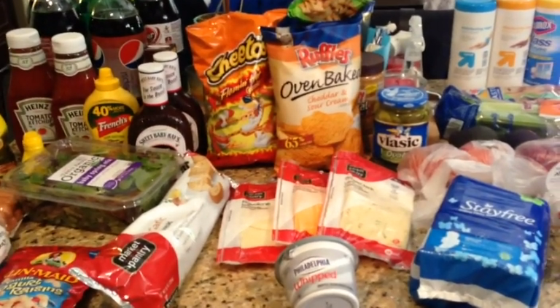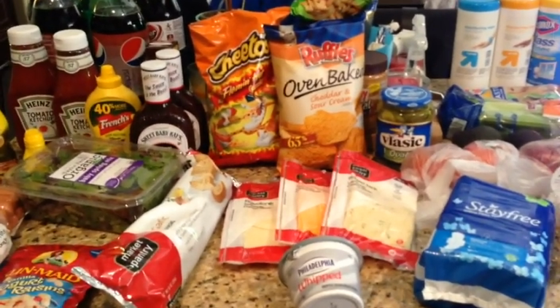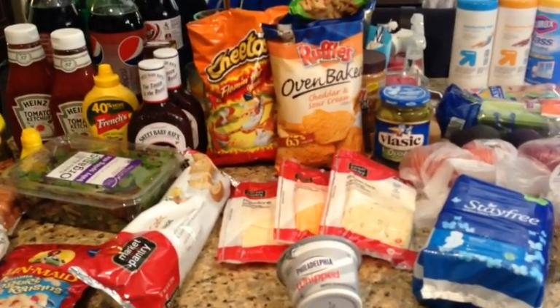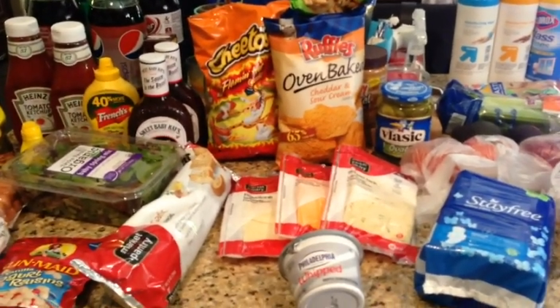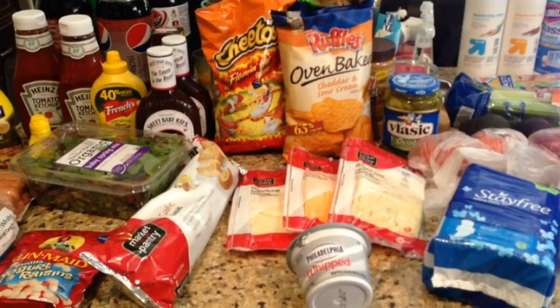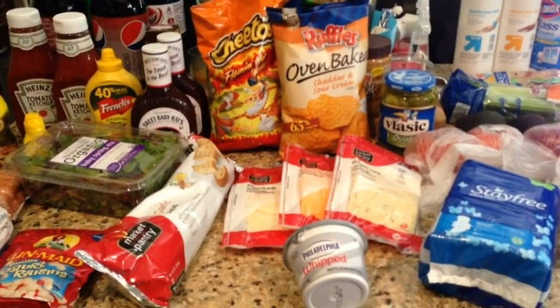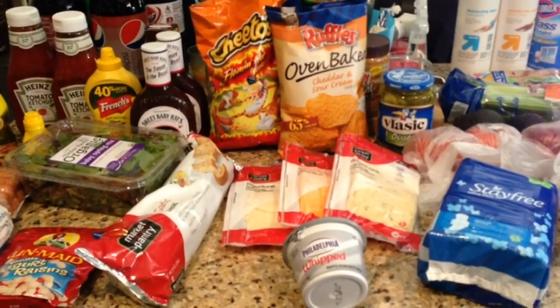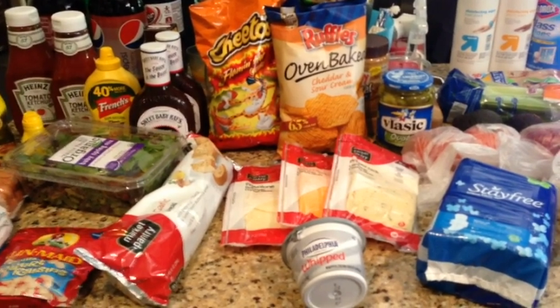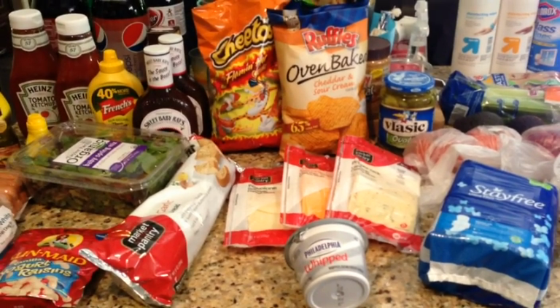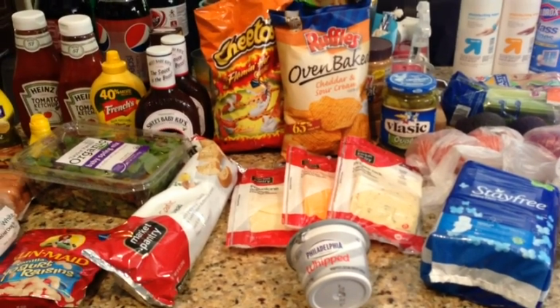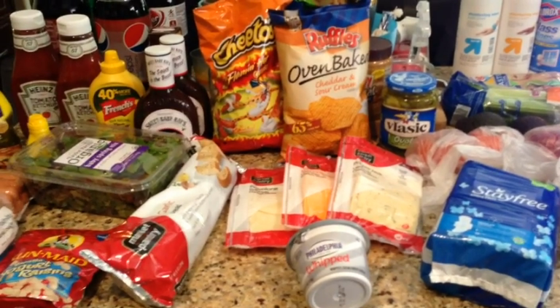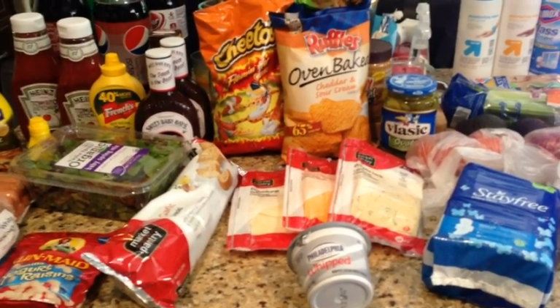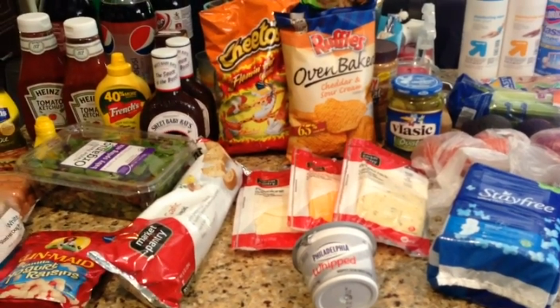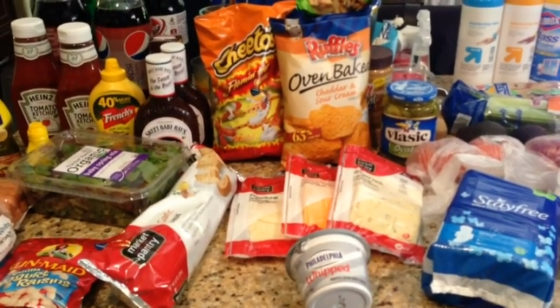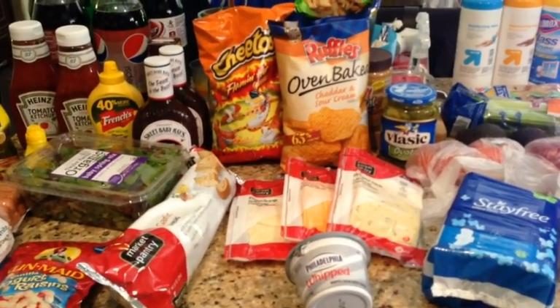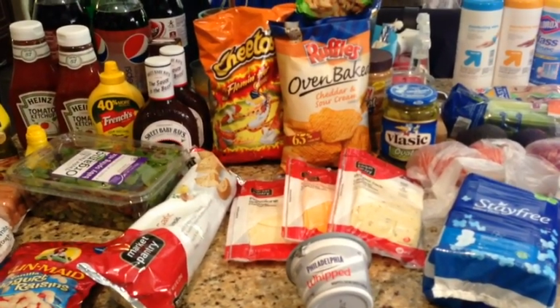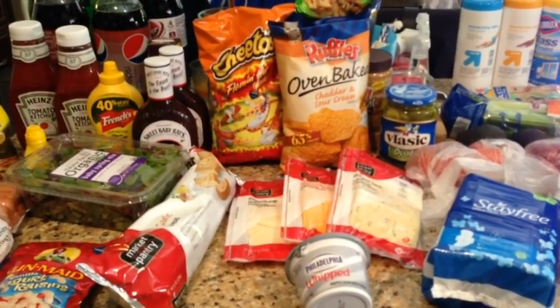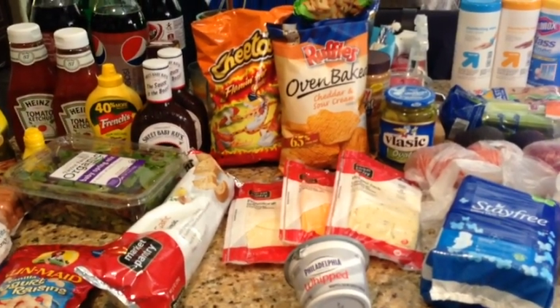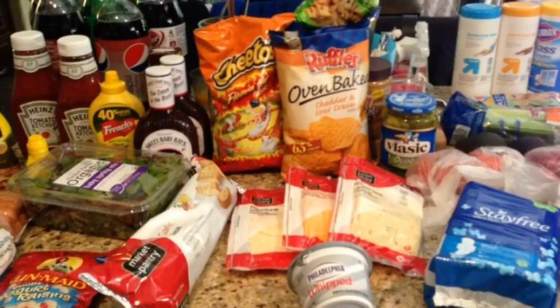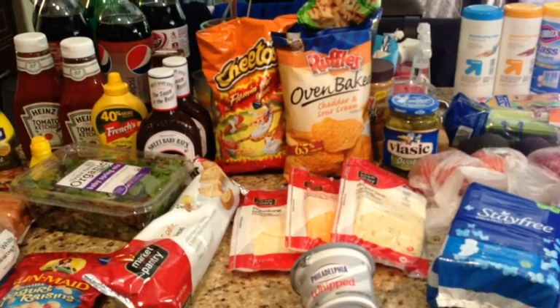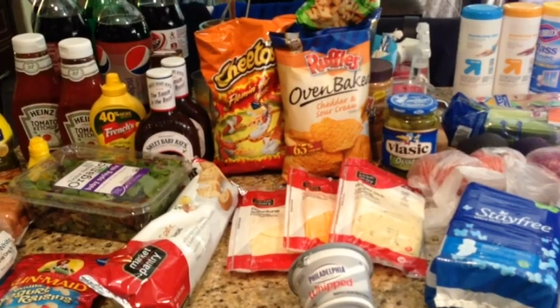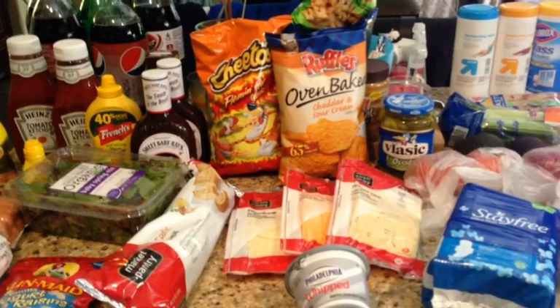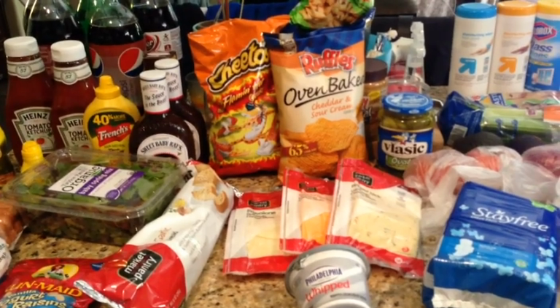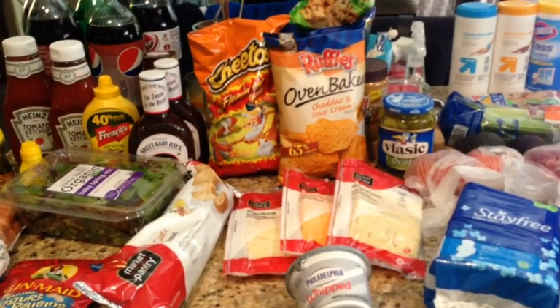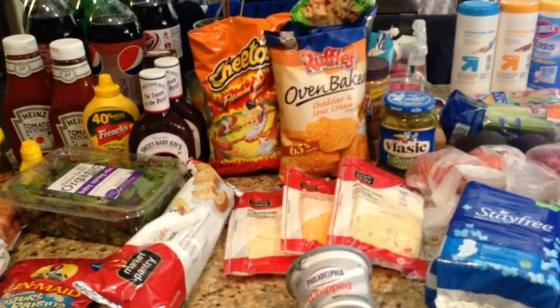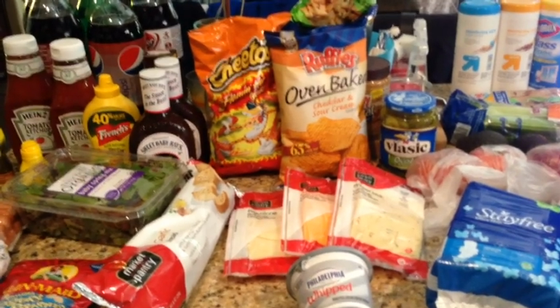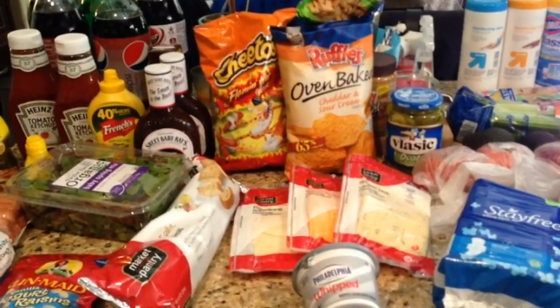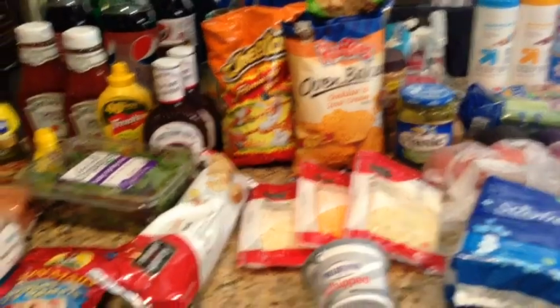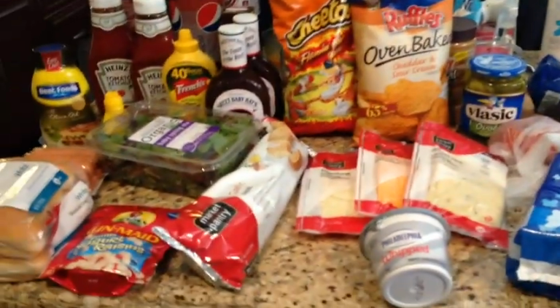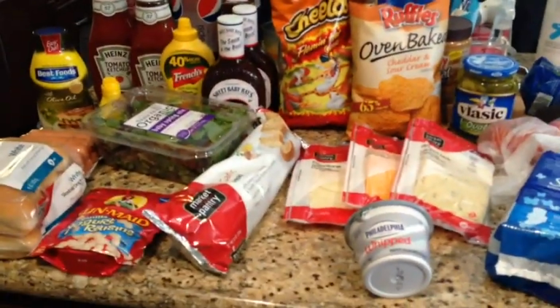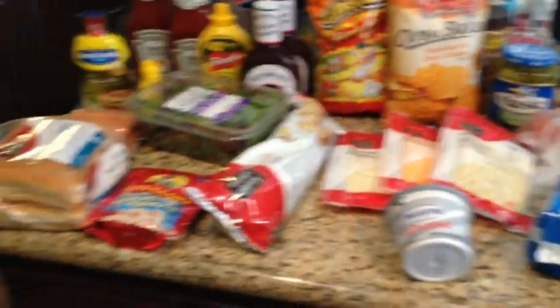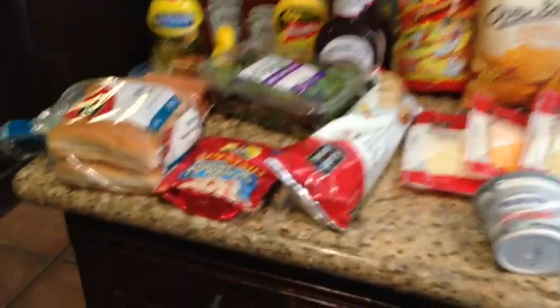I know there are really great transactions you can do to spend very little out of pocket, but I basically went with what we needed. We're actually having a little barbecue this weekend, so most of this is for that.